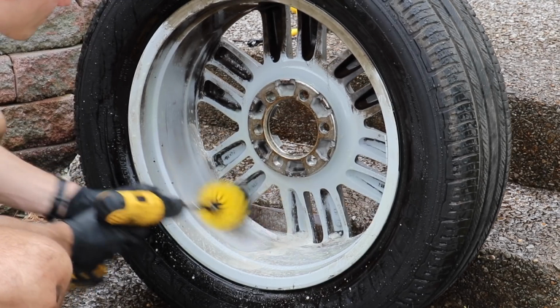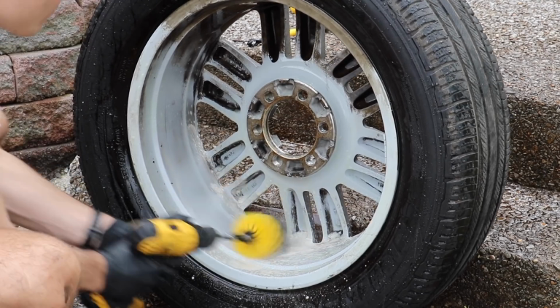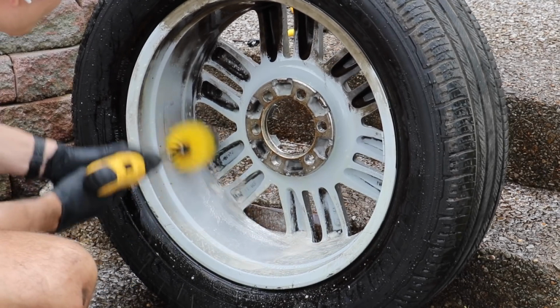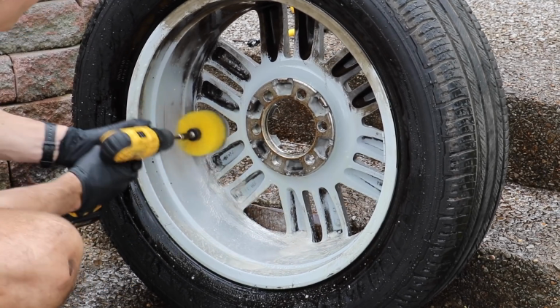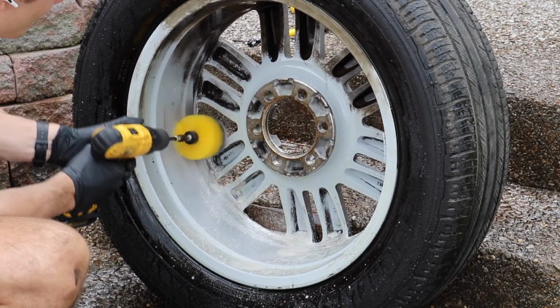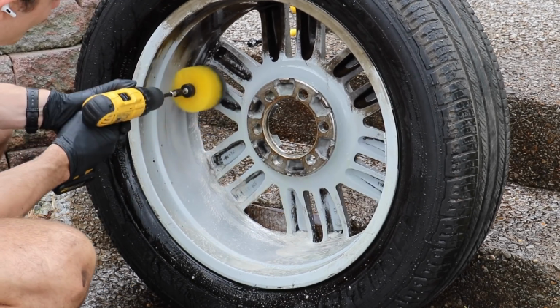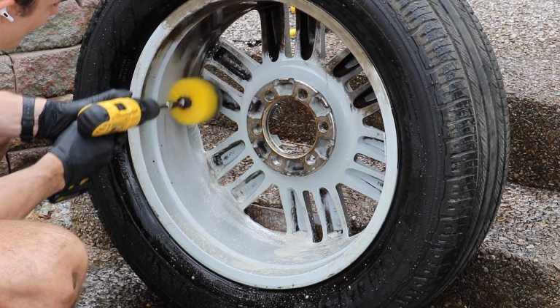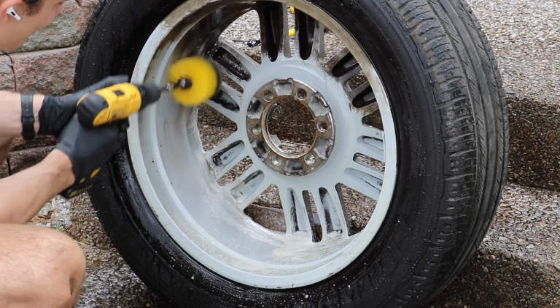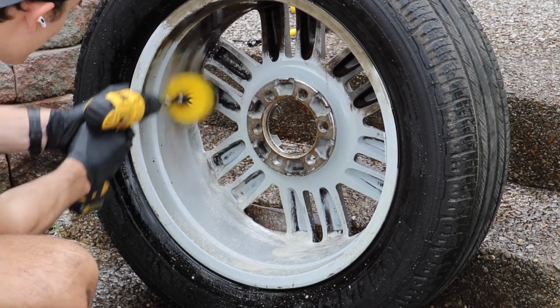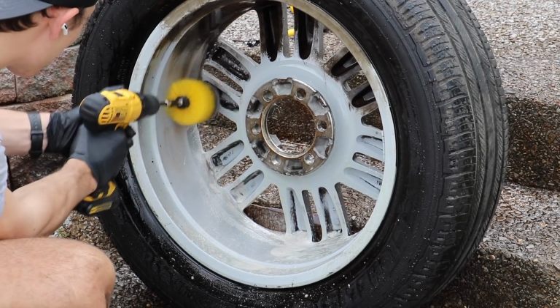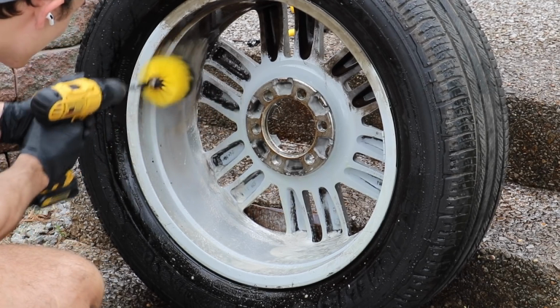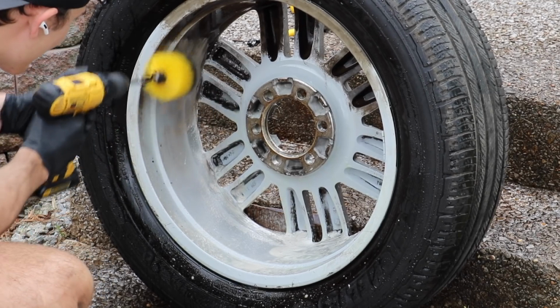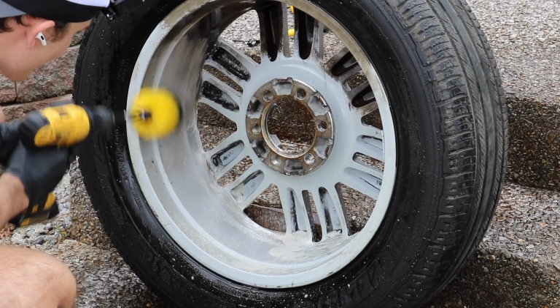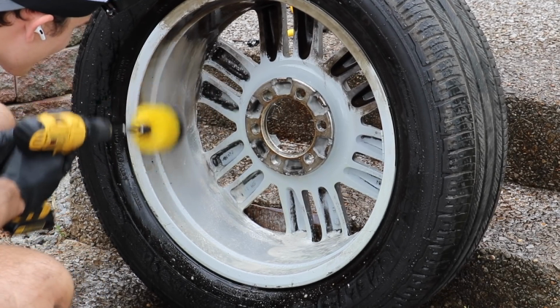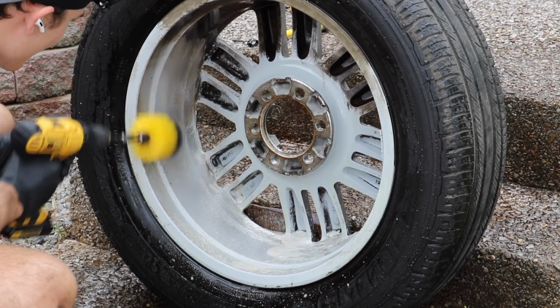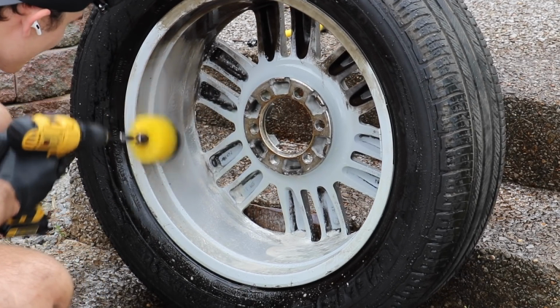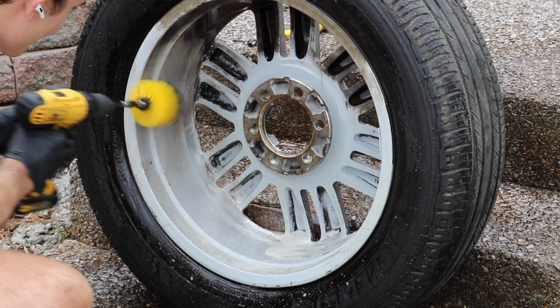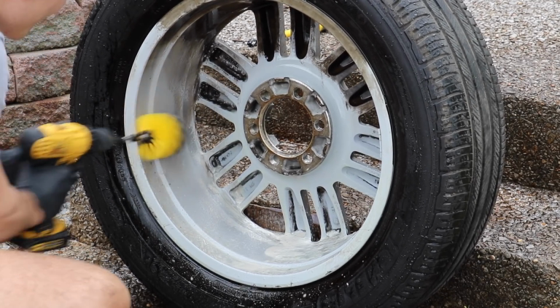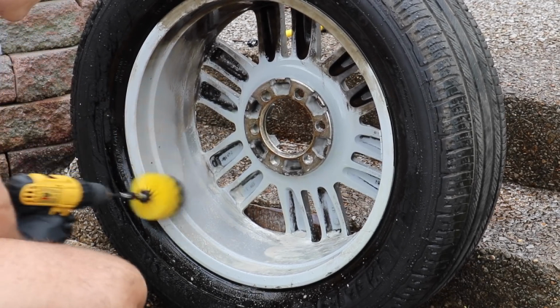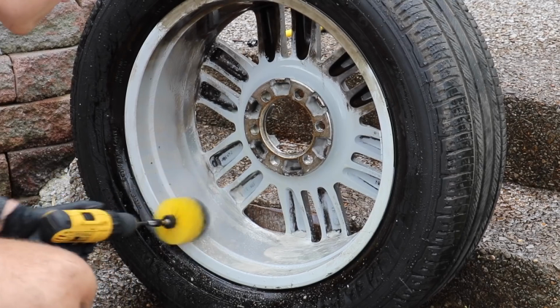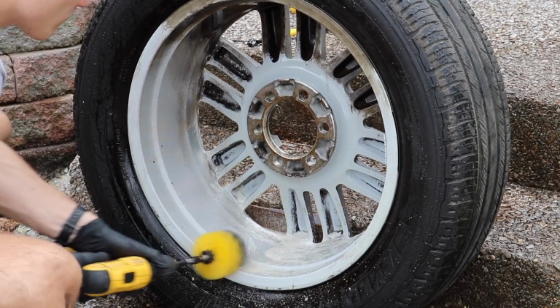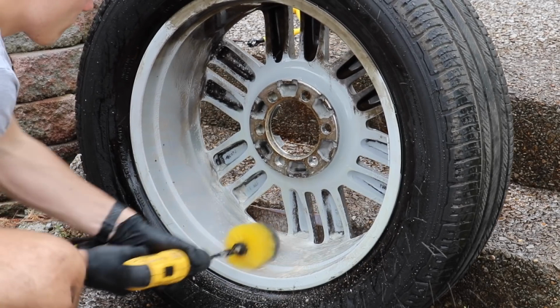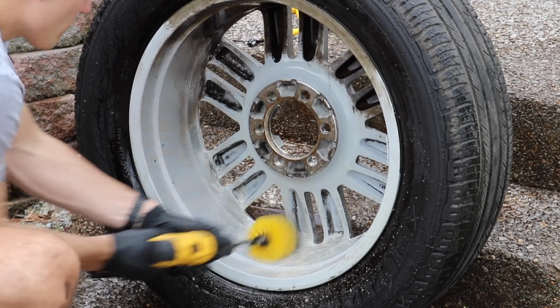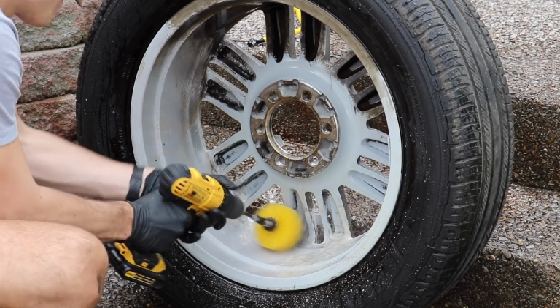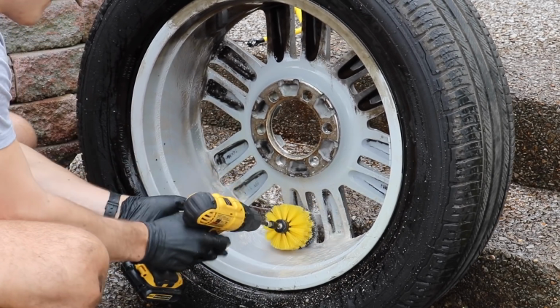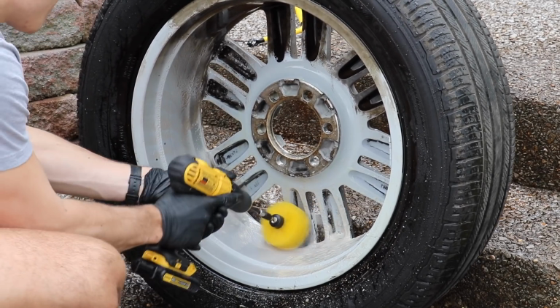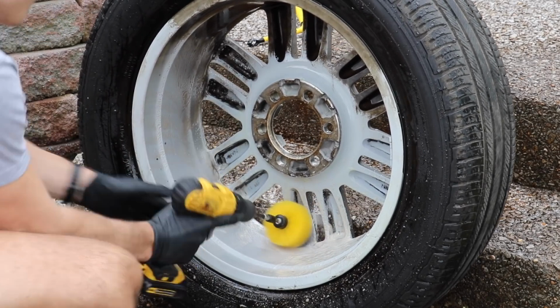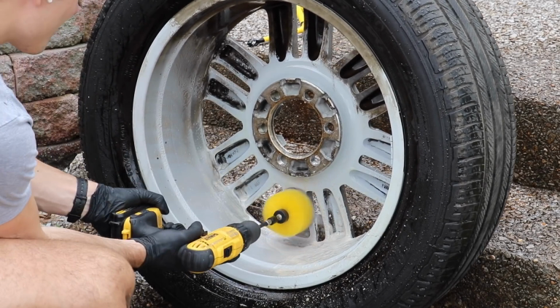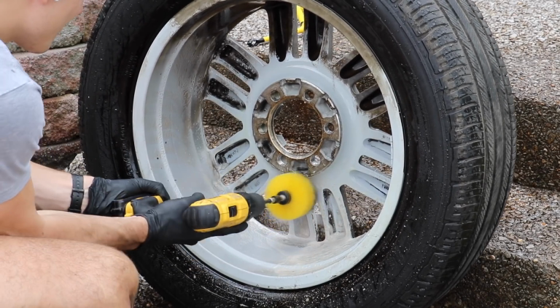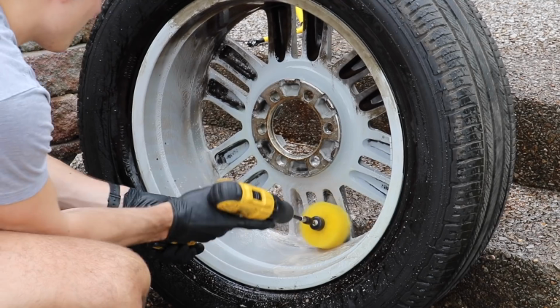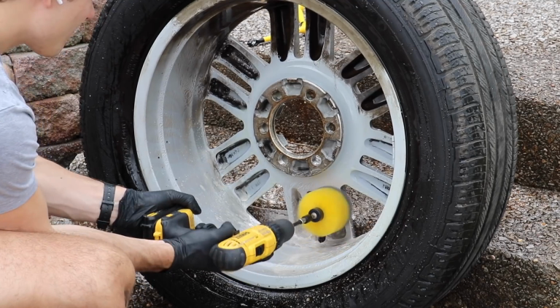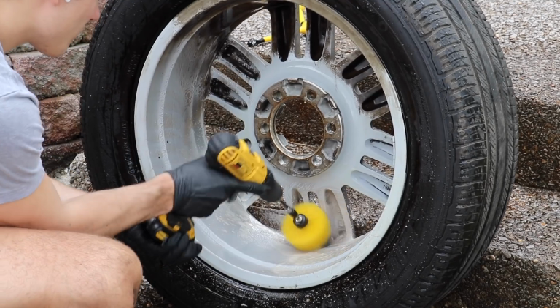You might be thinking this is going to damage the wheel, but the reason it's not damaging the wheel is because this particular wheel — the back of it and the inner part — is not made up of your traditional regular clear coat that you have on the outside.